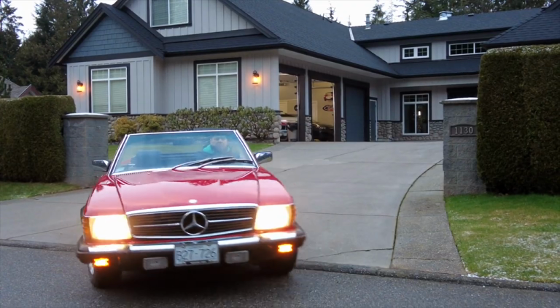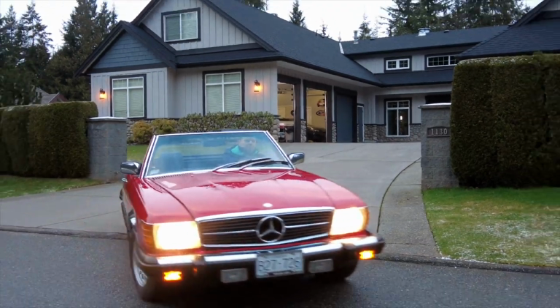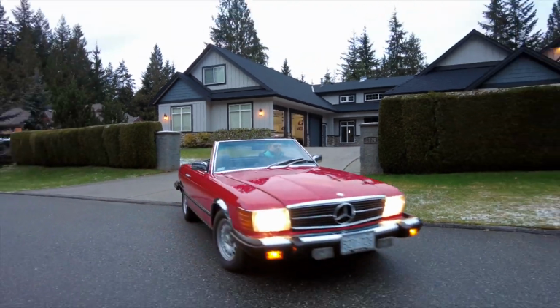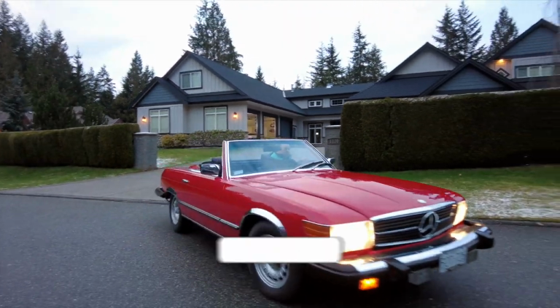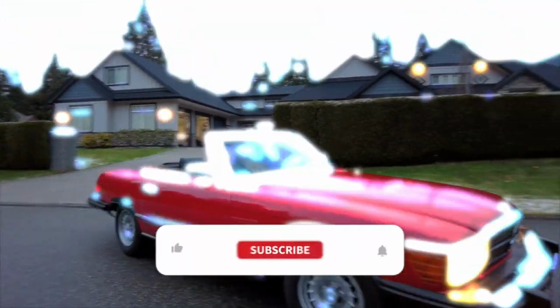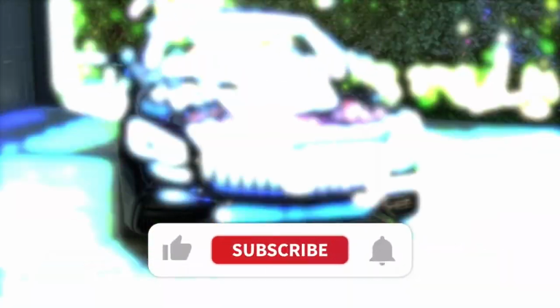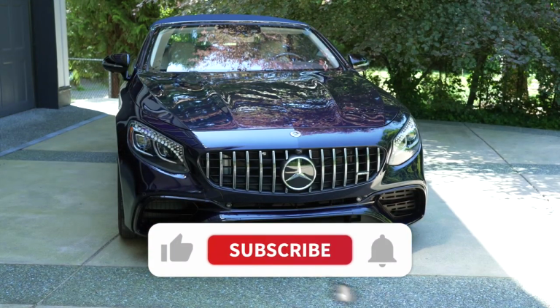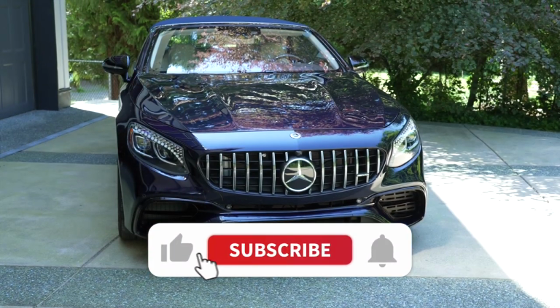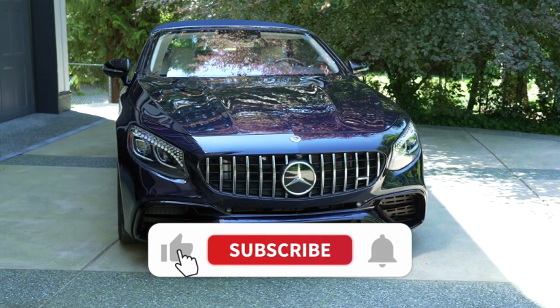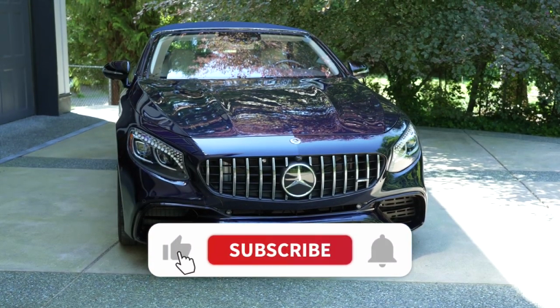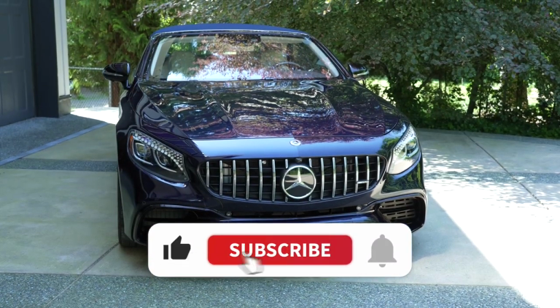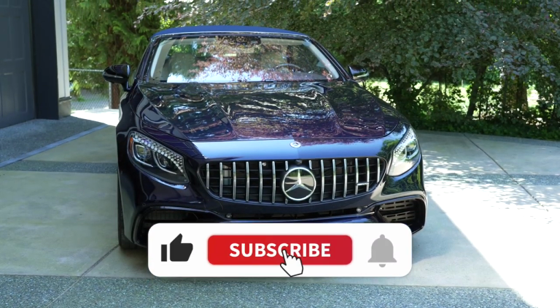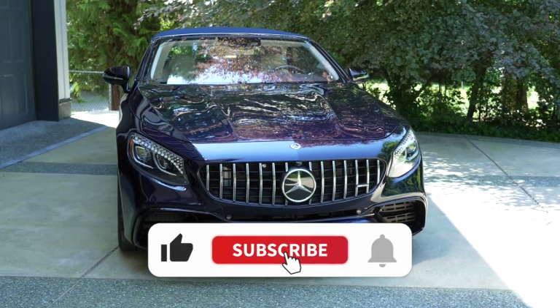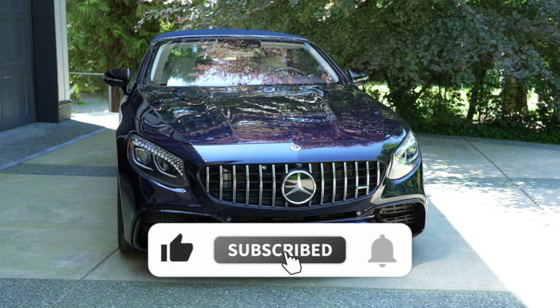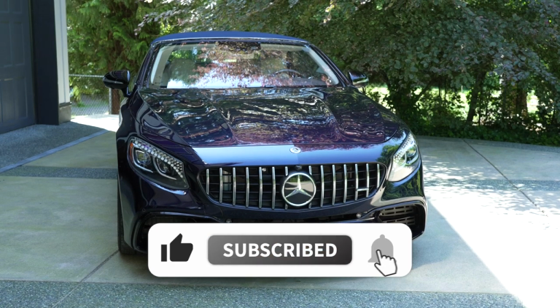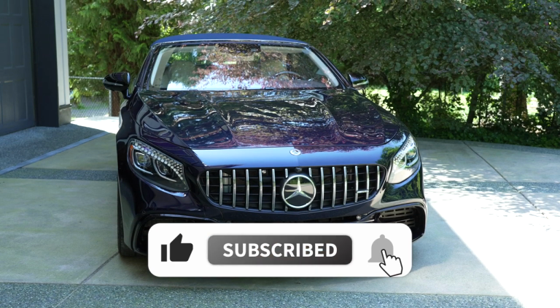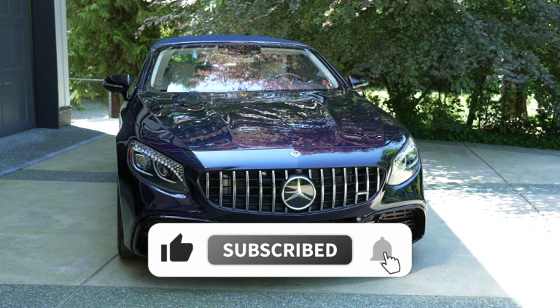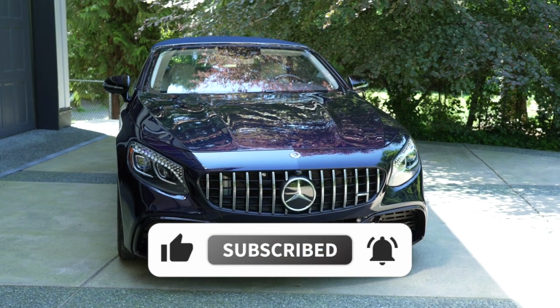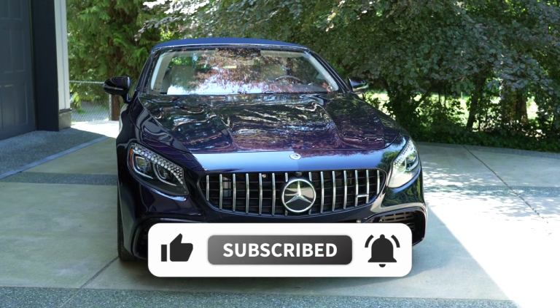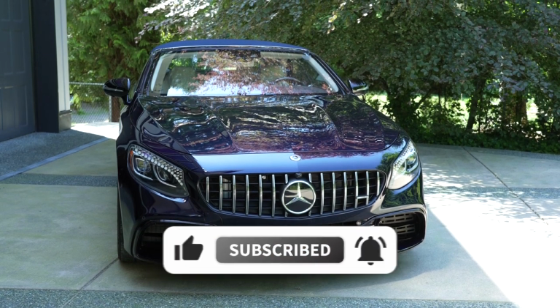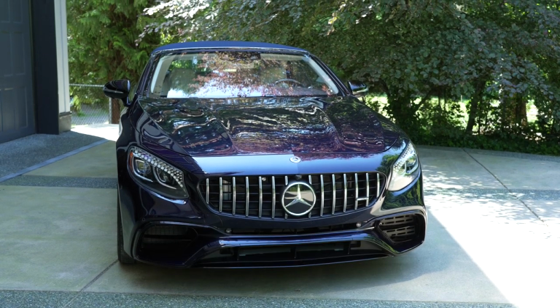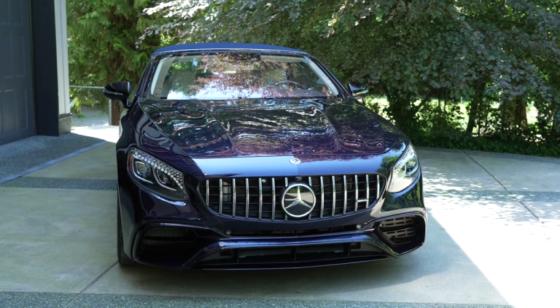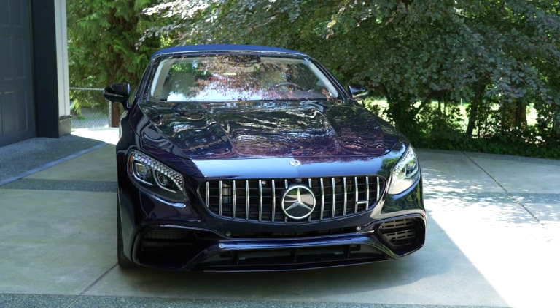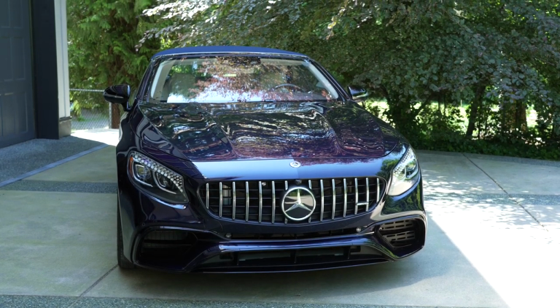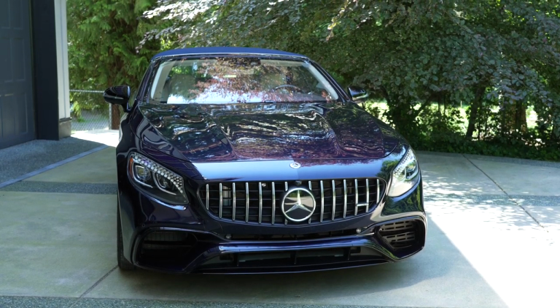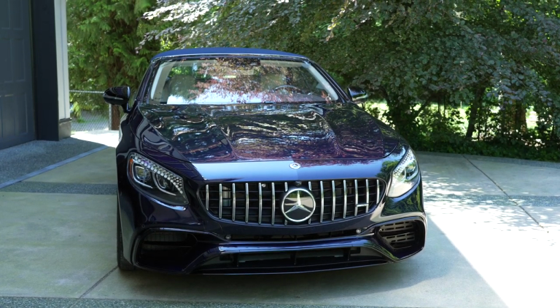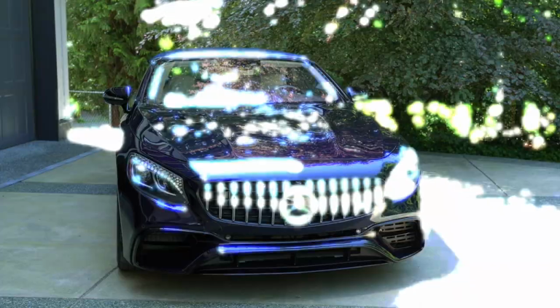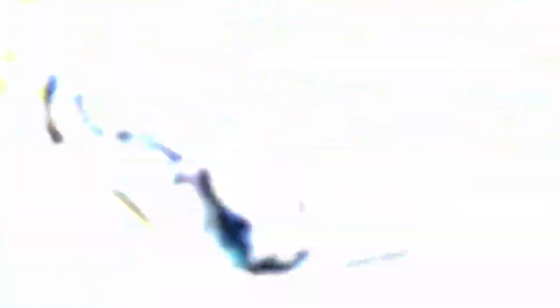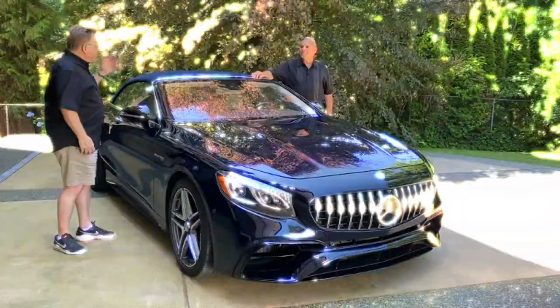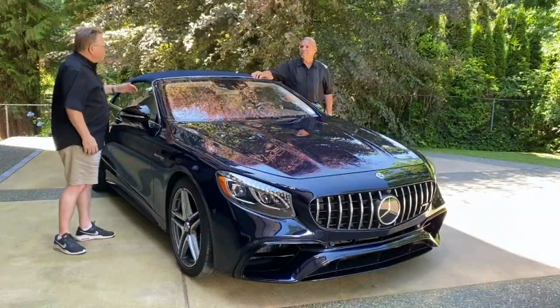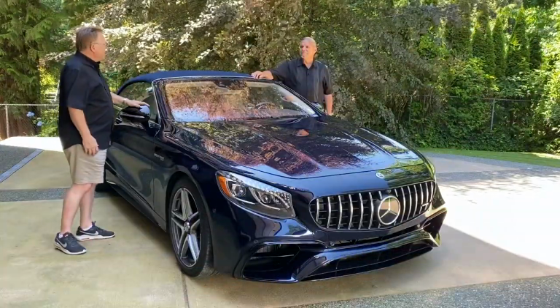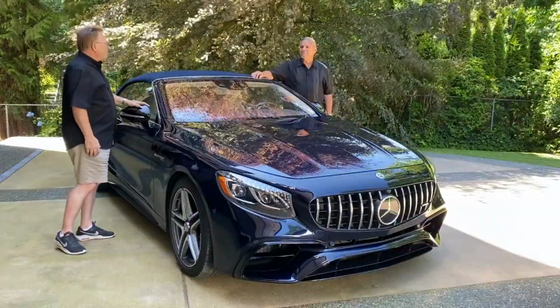Before we start, remember to like and subscribe to my channel and hit the bell to be notified of new episodes. Kim, tell me about the Mercedes — what made you want to get this car?